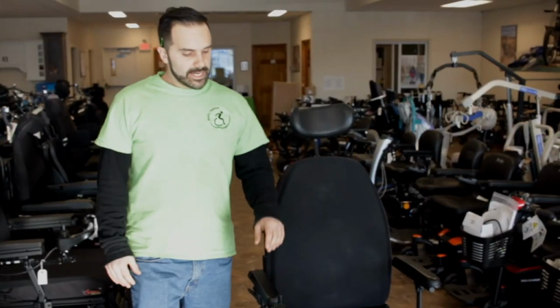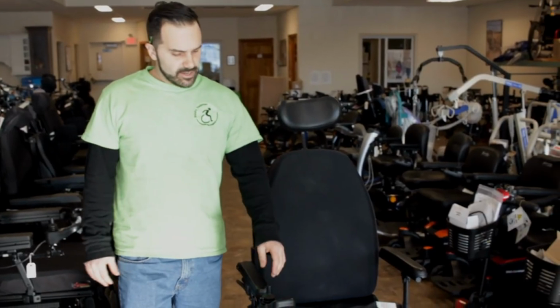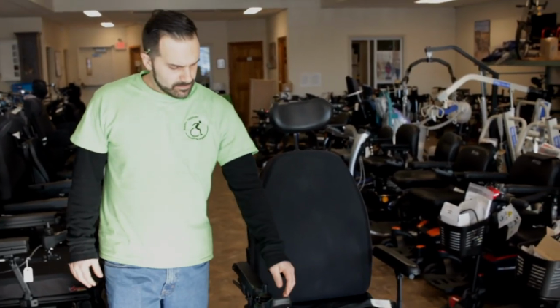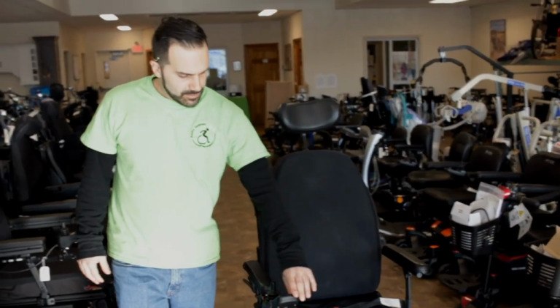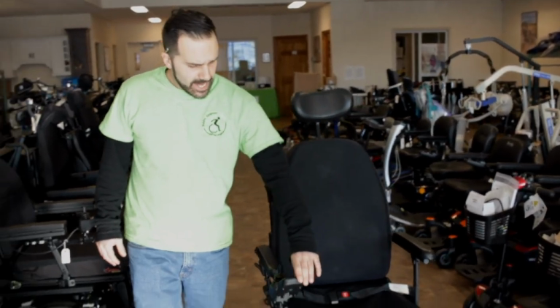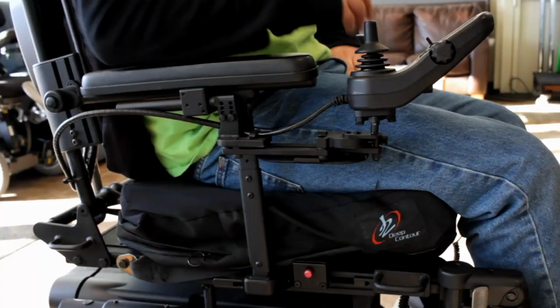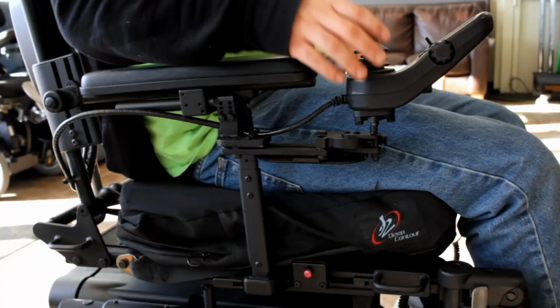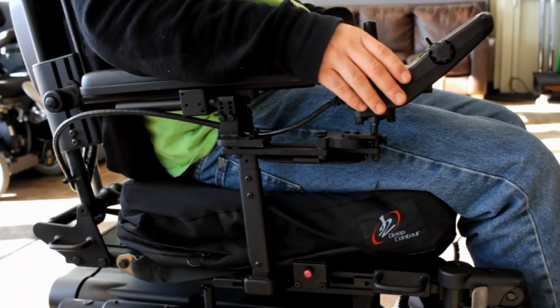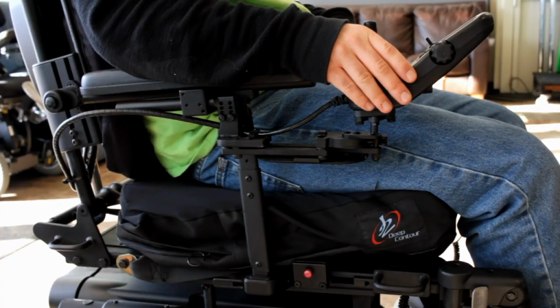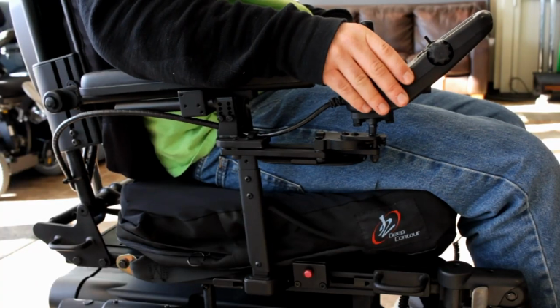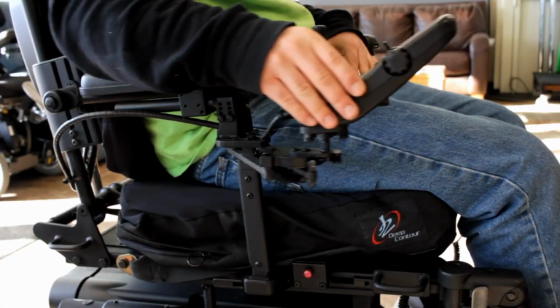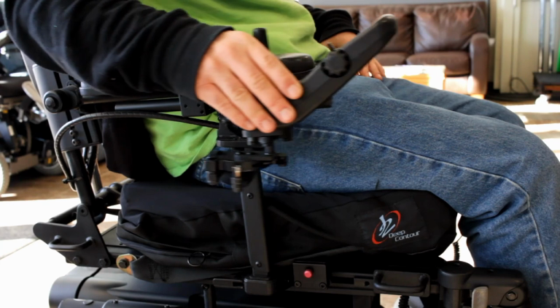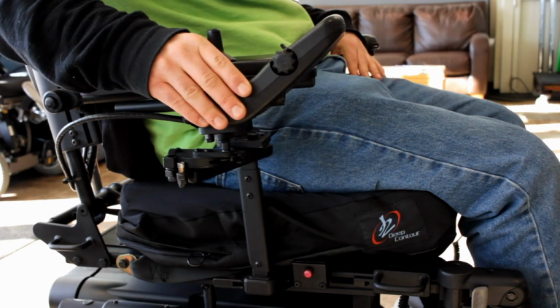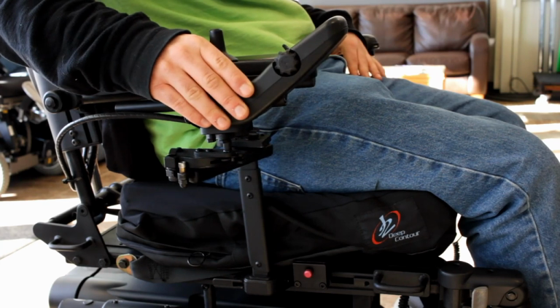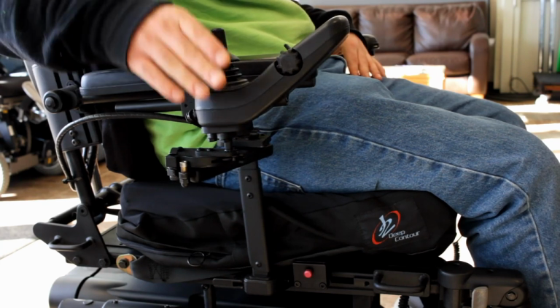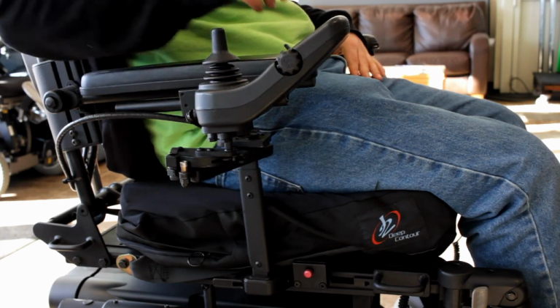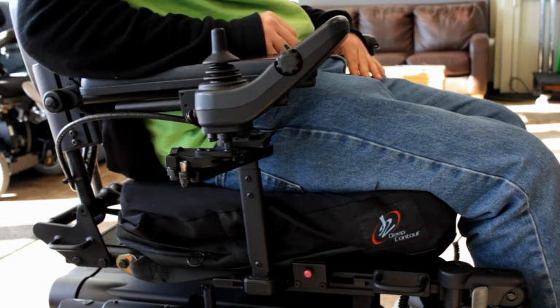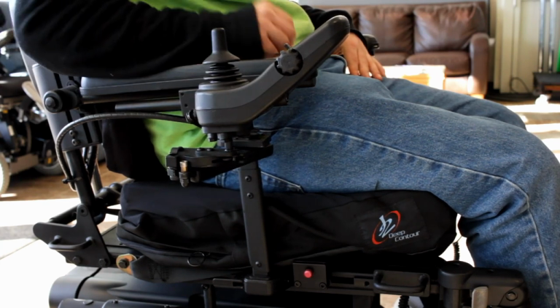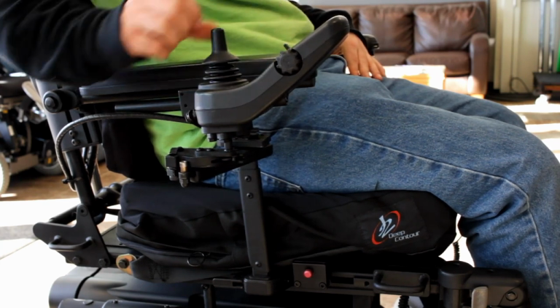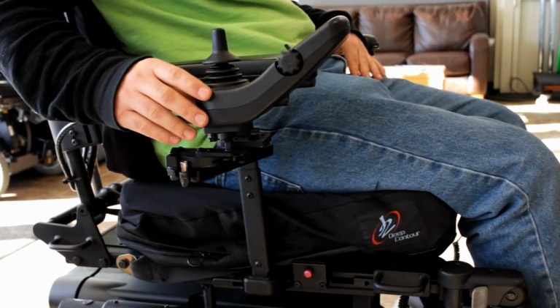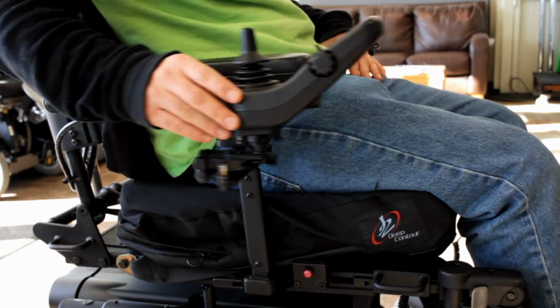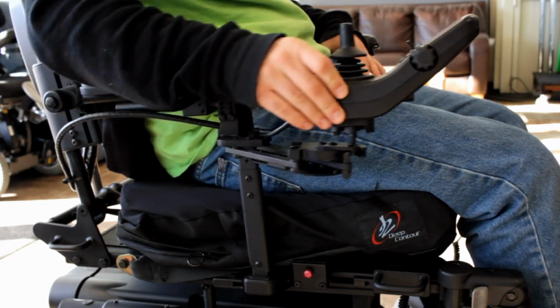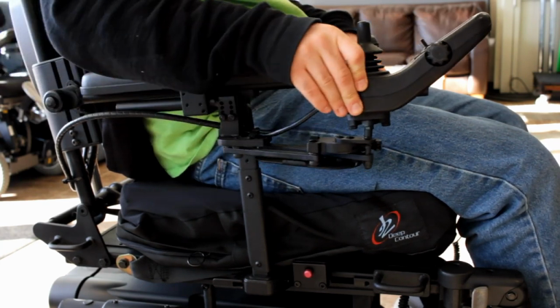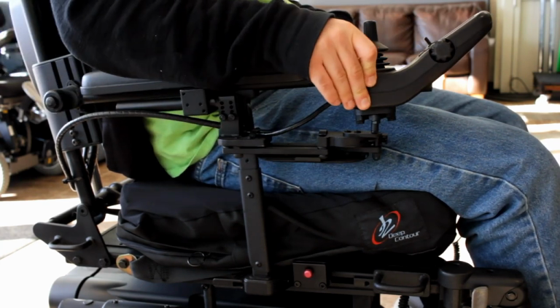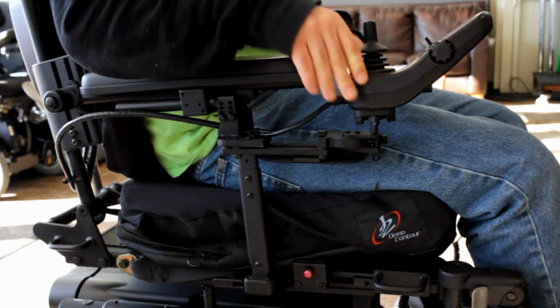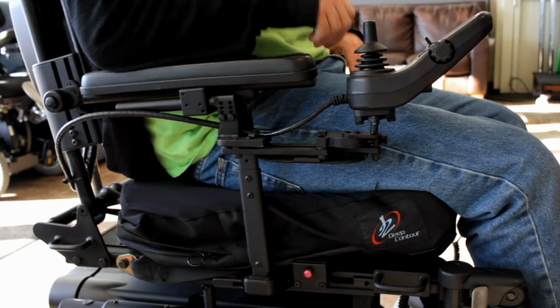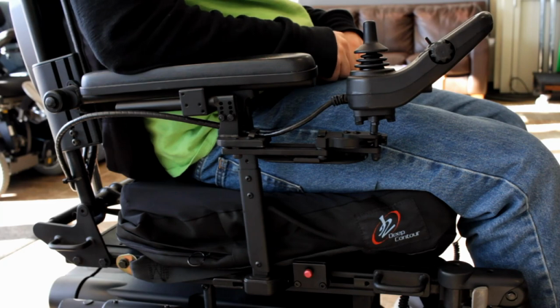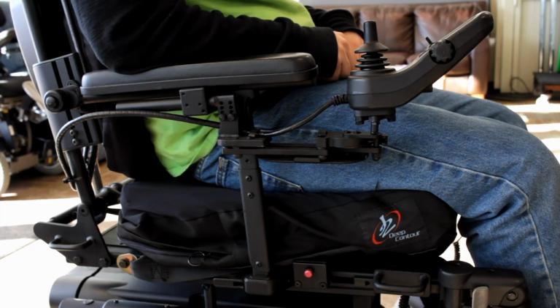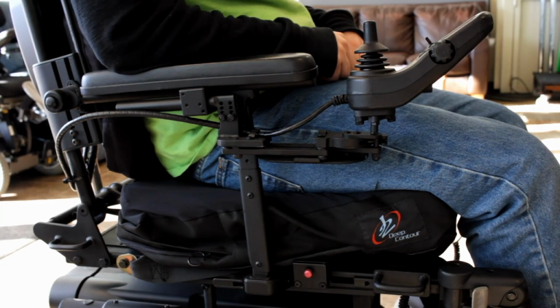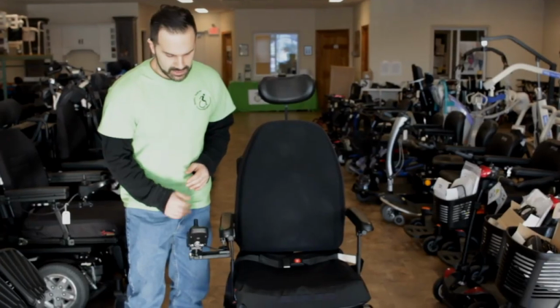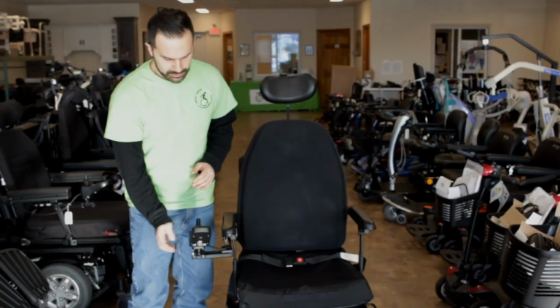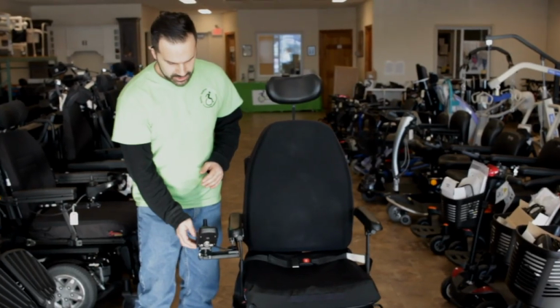Something to highlight would be the swing-away joystick mount. They can actually sit right in here, pull up to a dining room table, and get as close as possible using this.